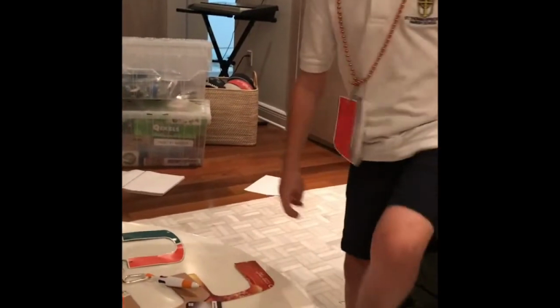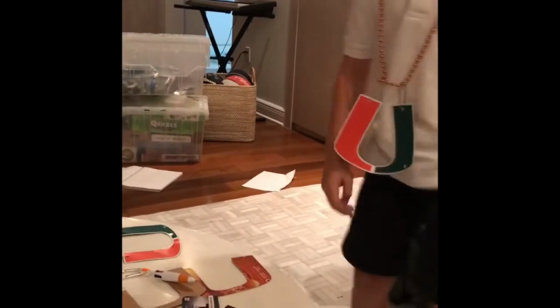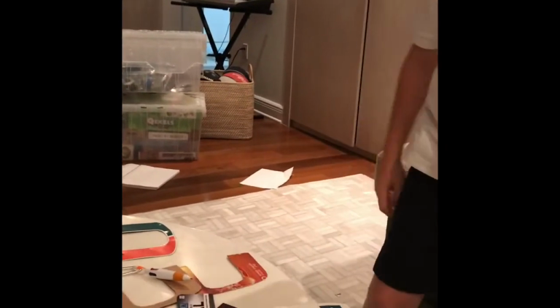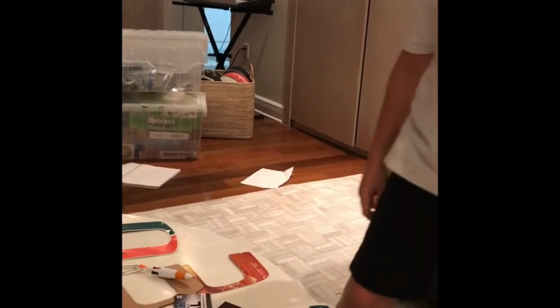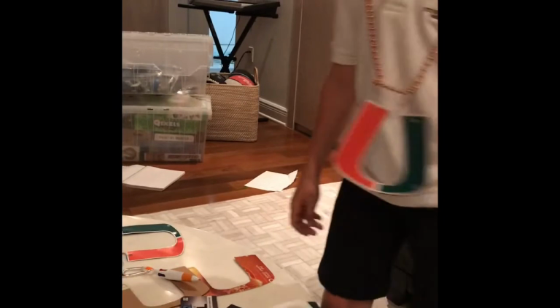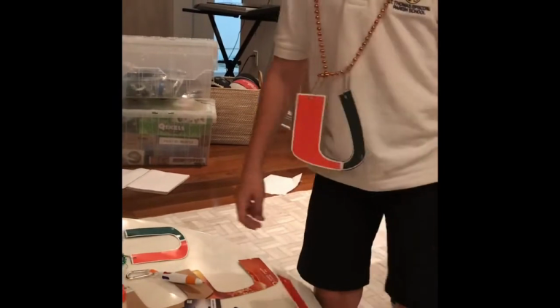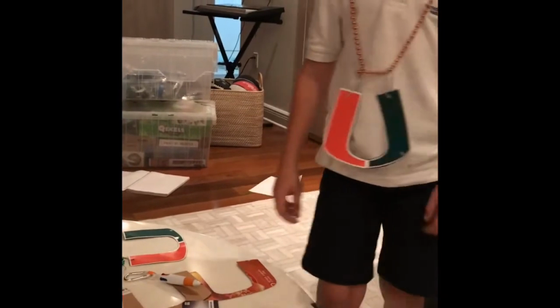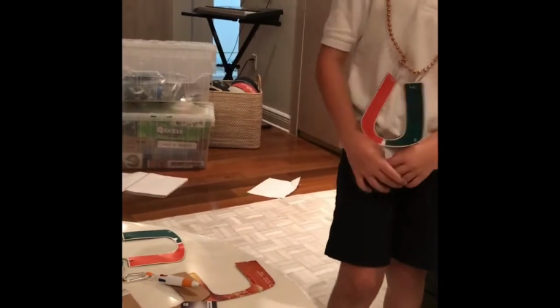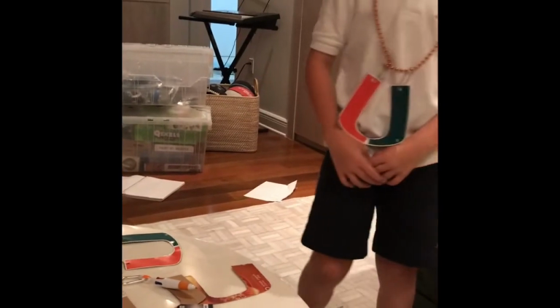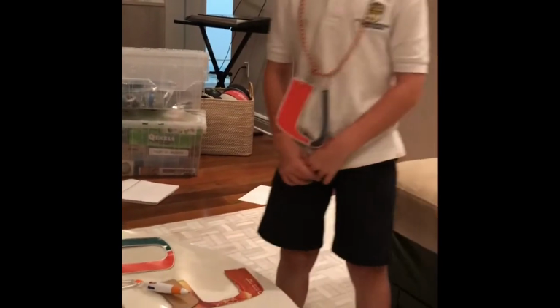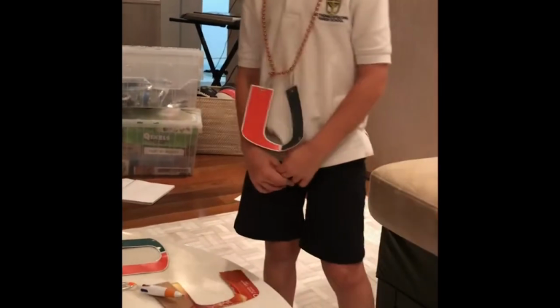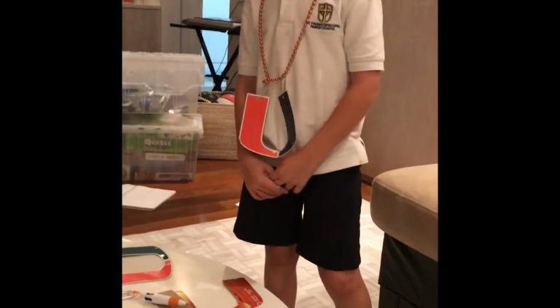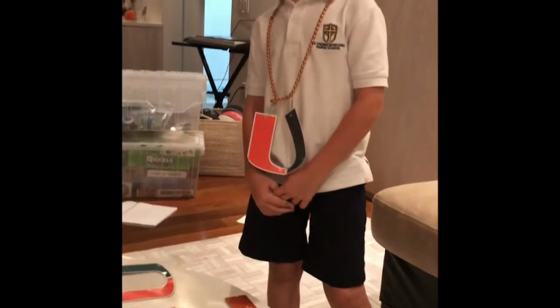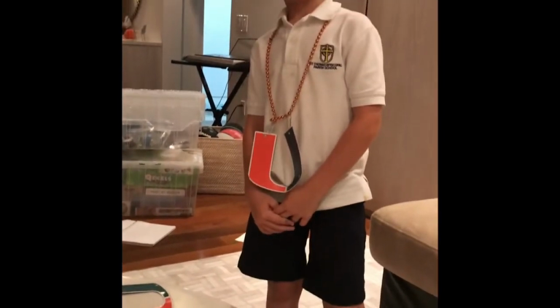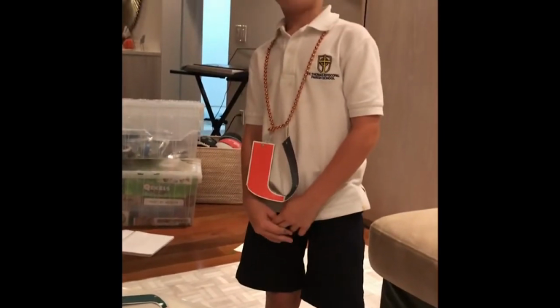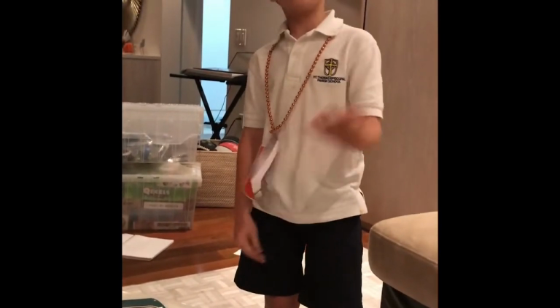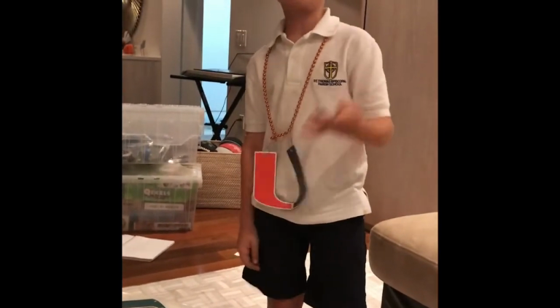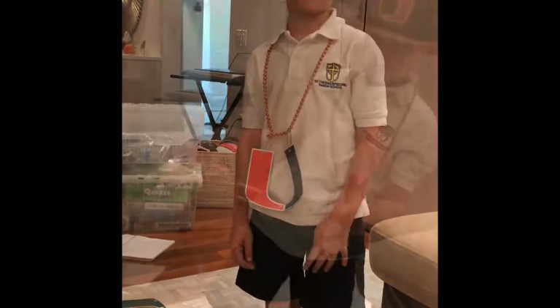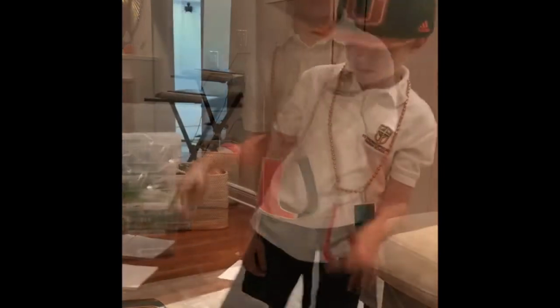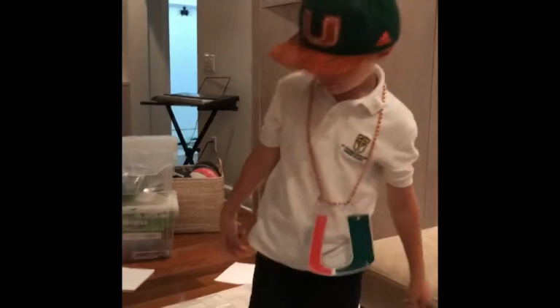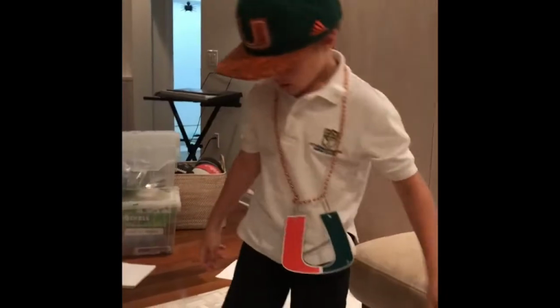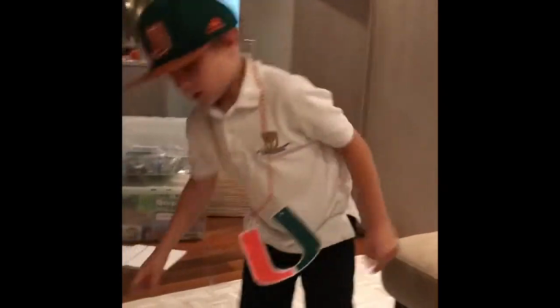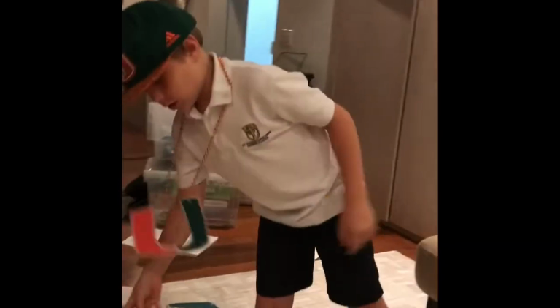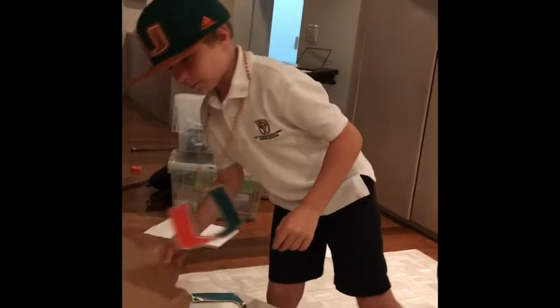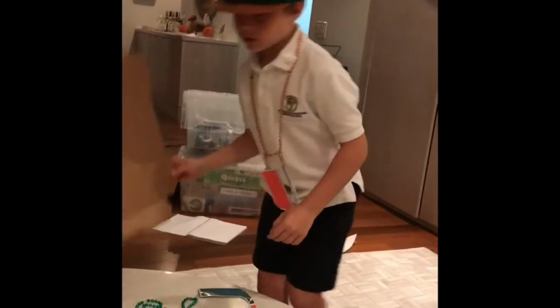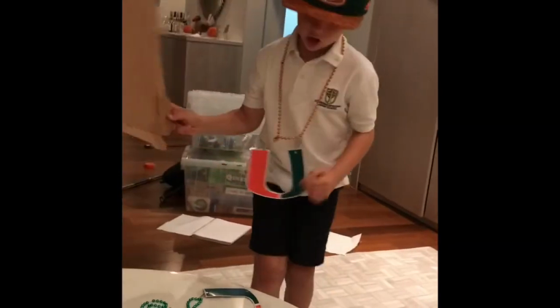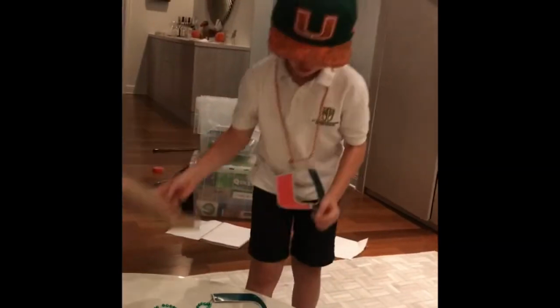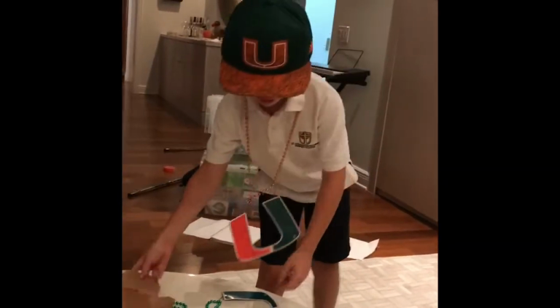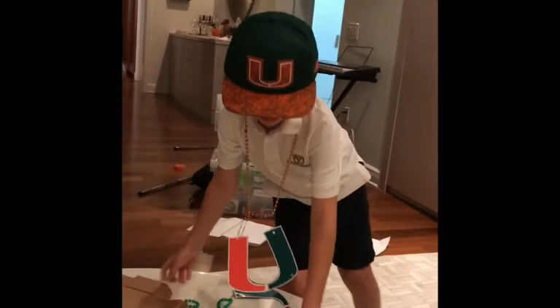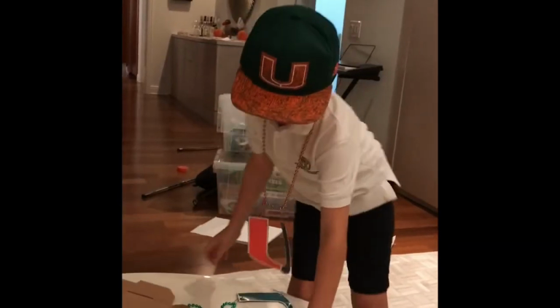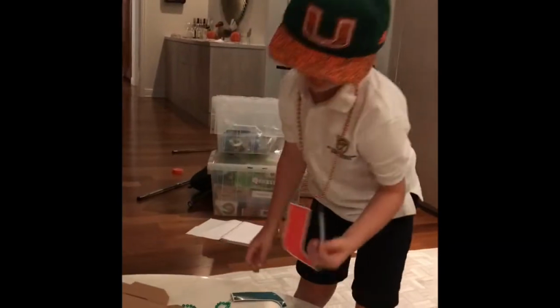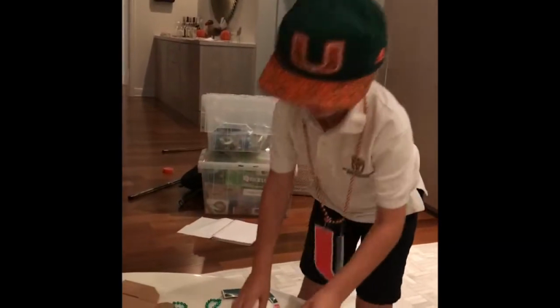If you want, pause this video and get the materials. We're back. Cardboard and paper clips.